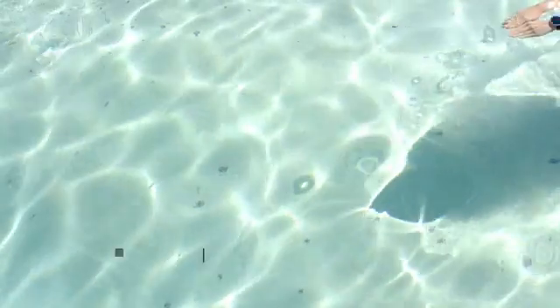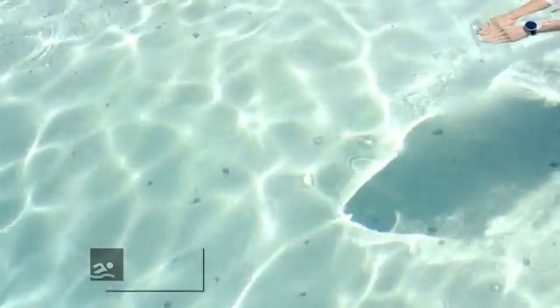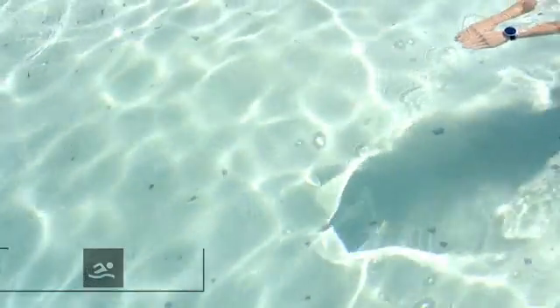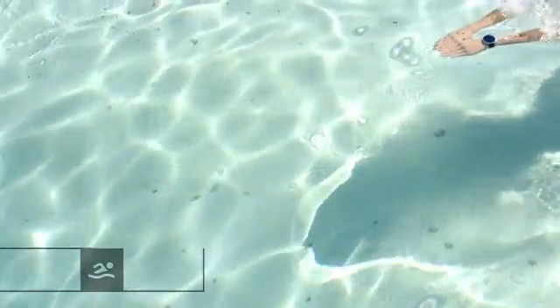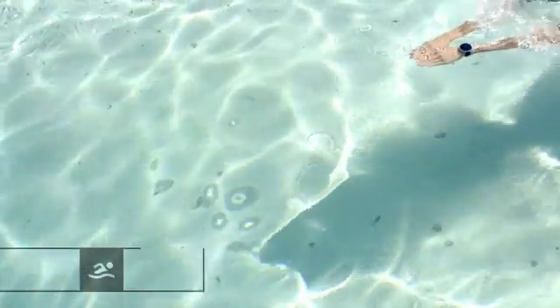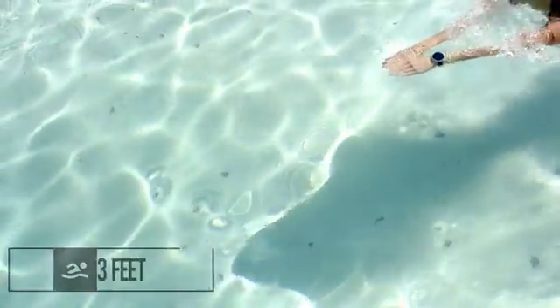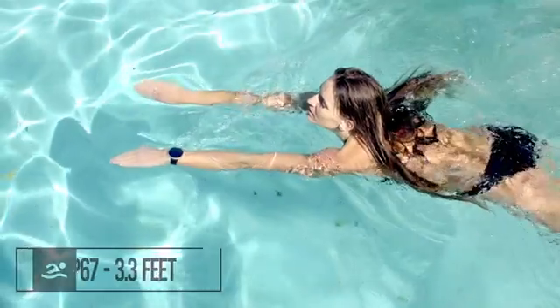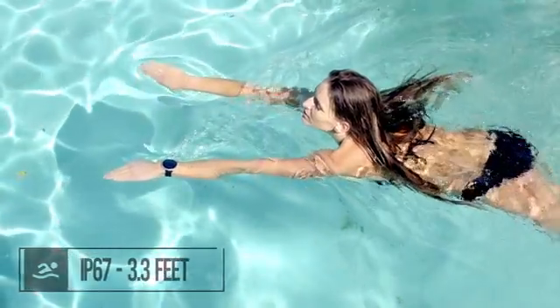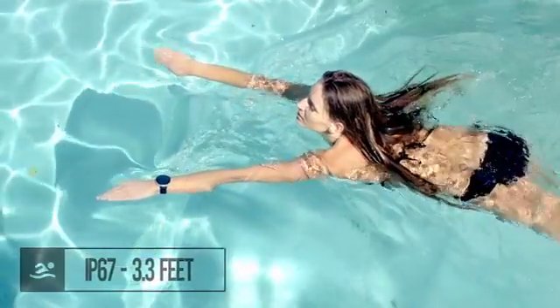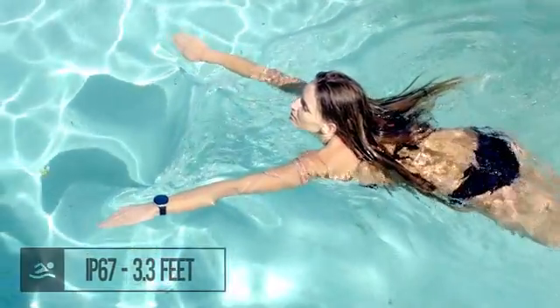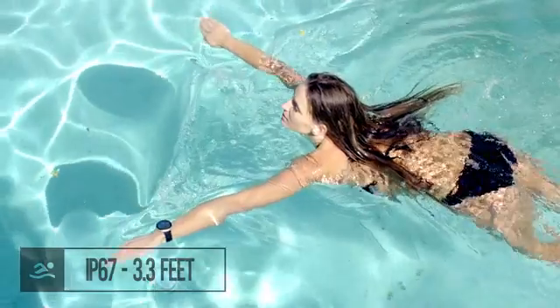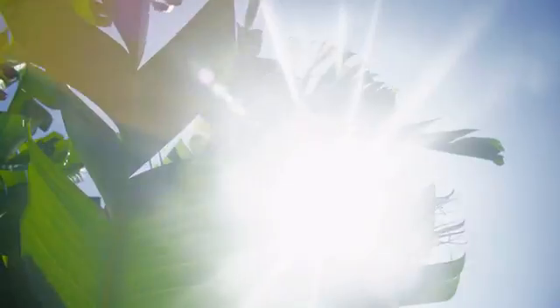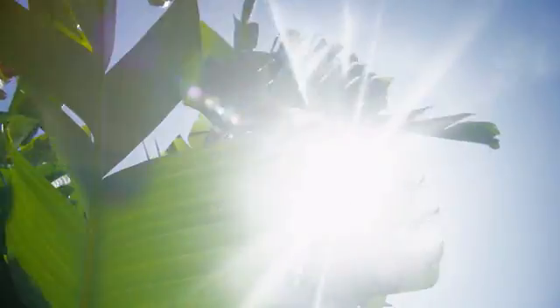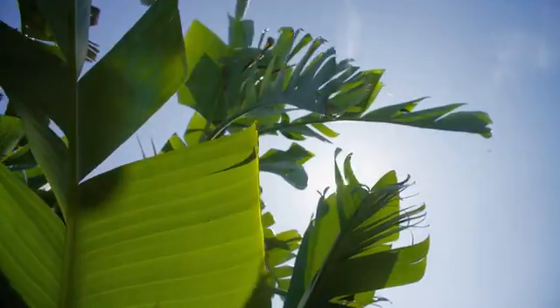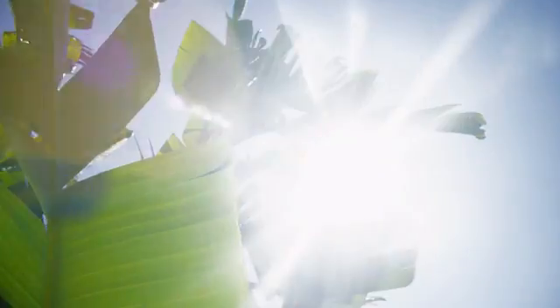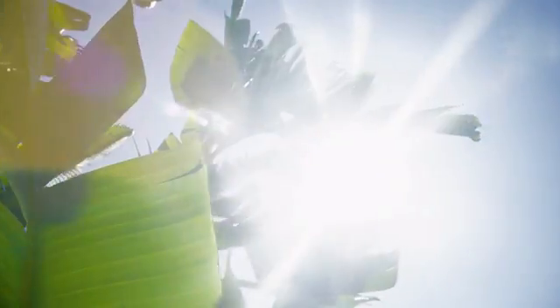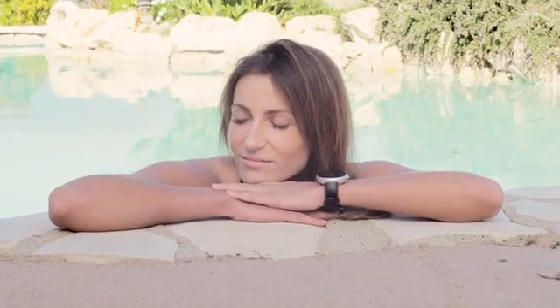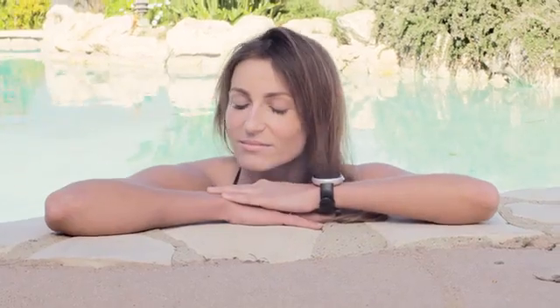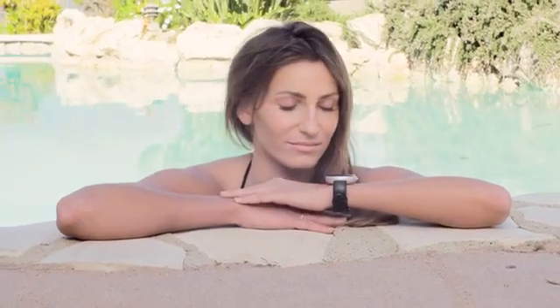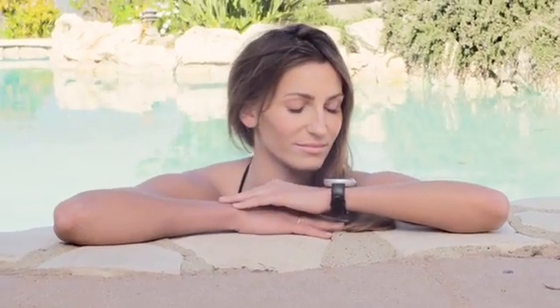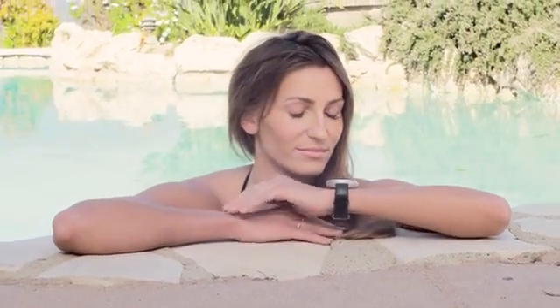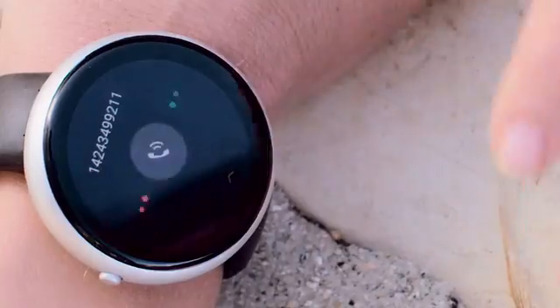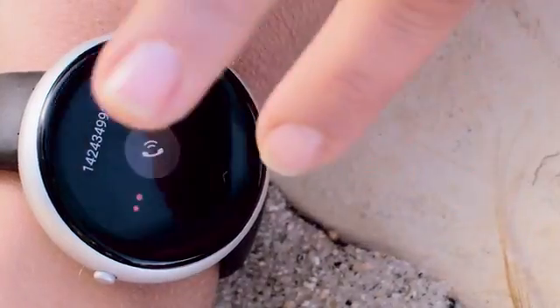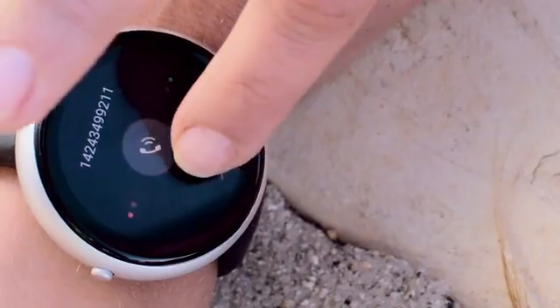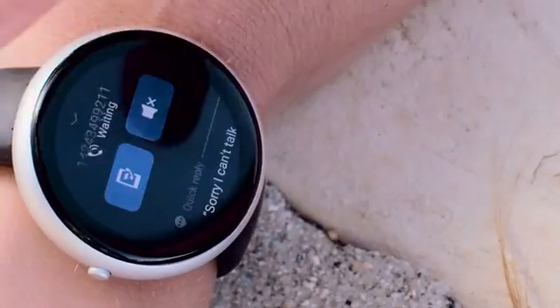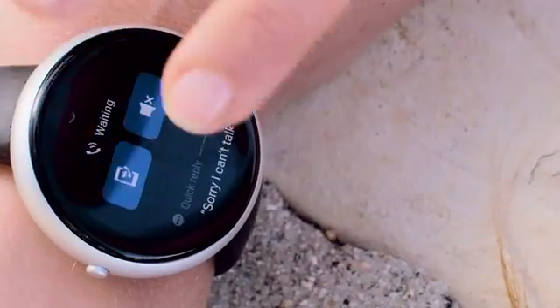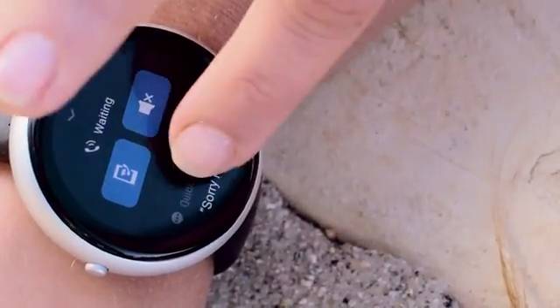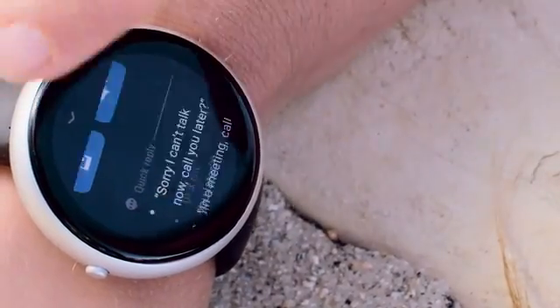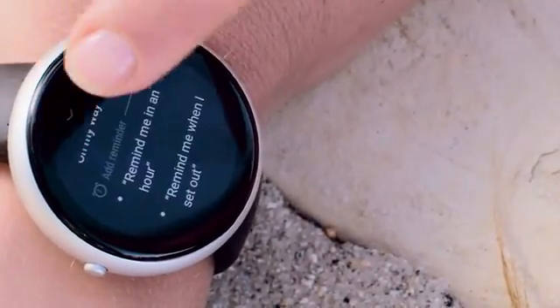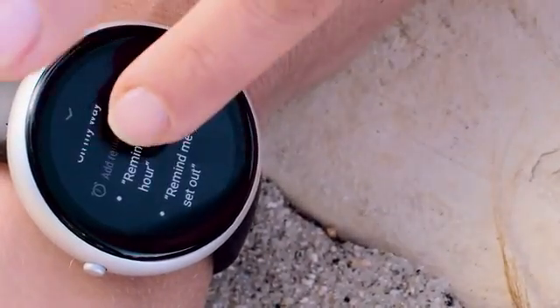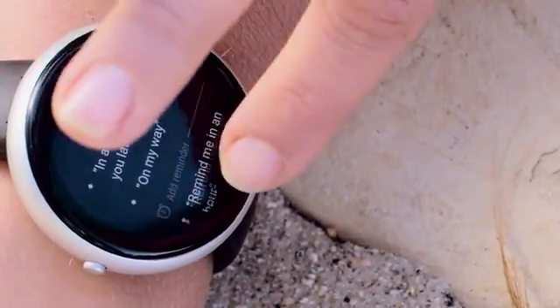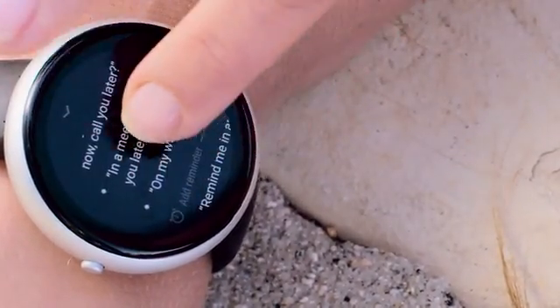Dagadam is water resistant and has a 1.4 inch AMOLED display with 16.7 million colors. It is the first round smartwatch with curved Gorilla Glass and the Sense Touch bezel — a new and entertaining way to navigate.